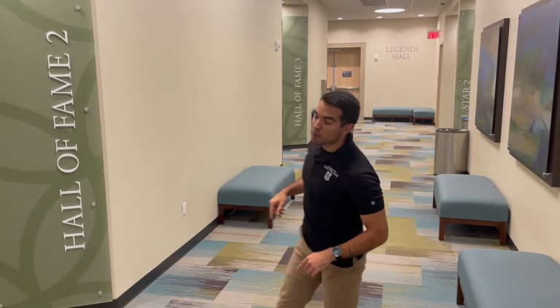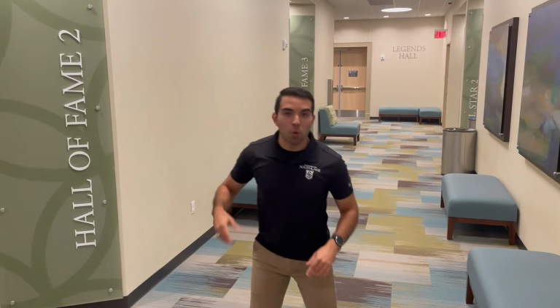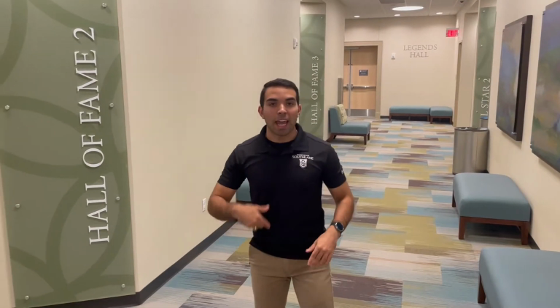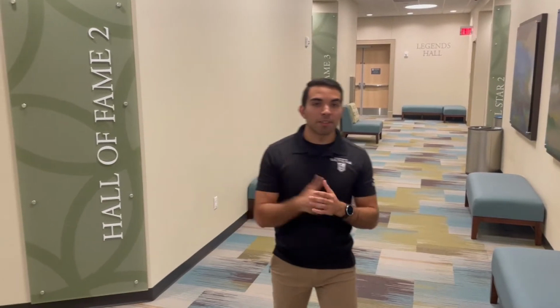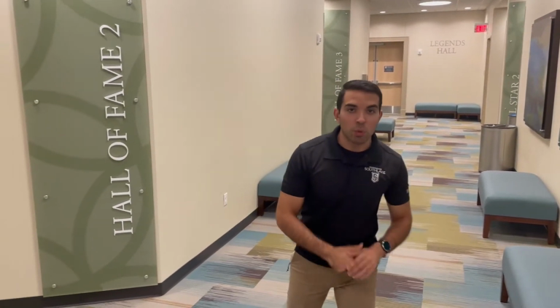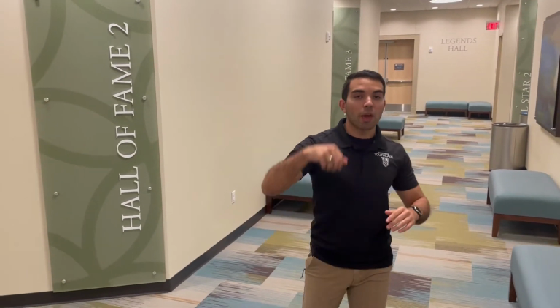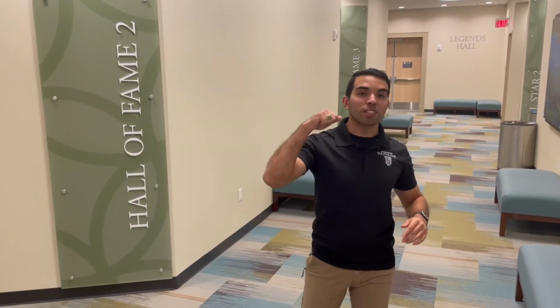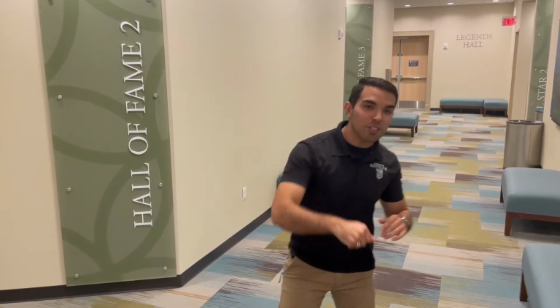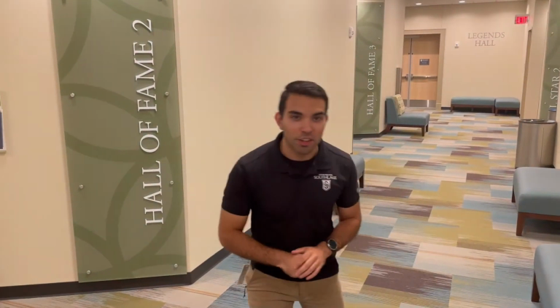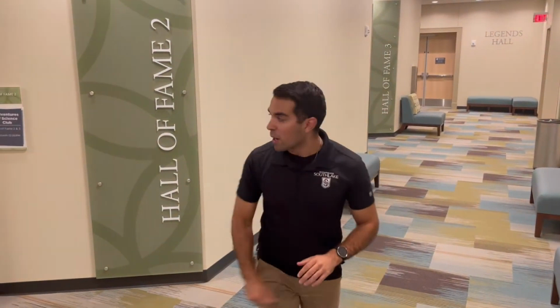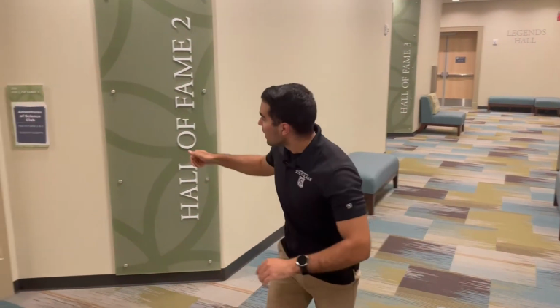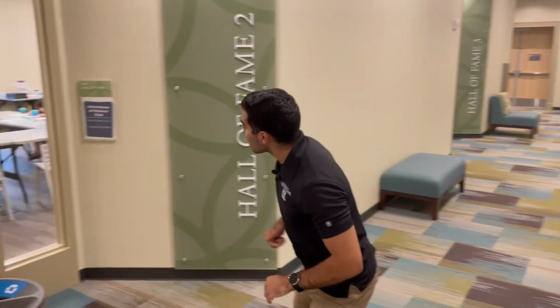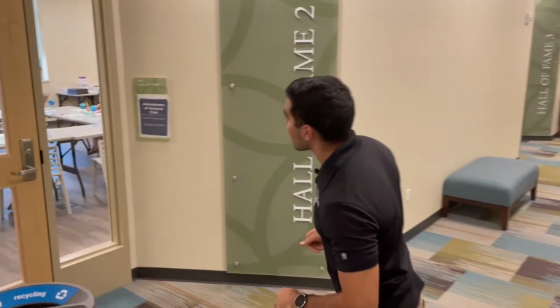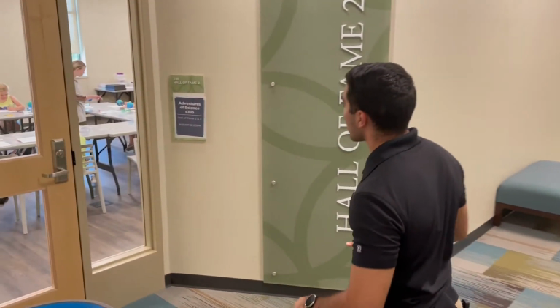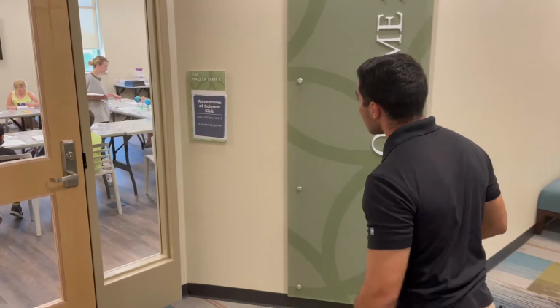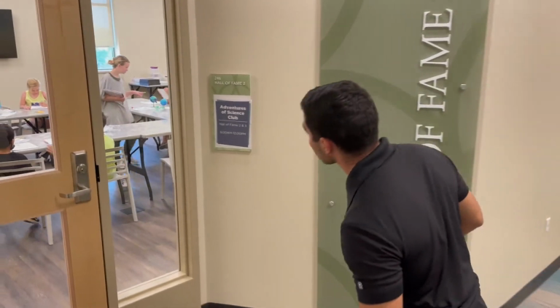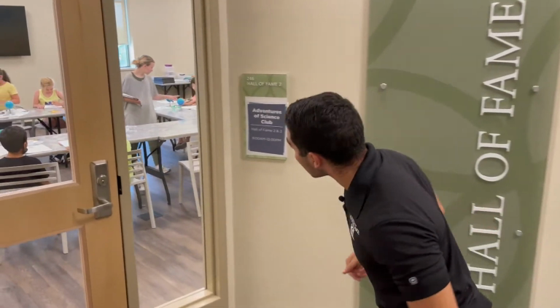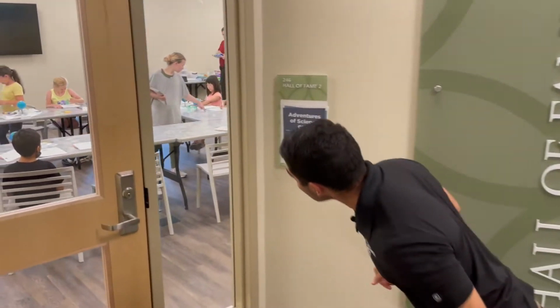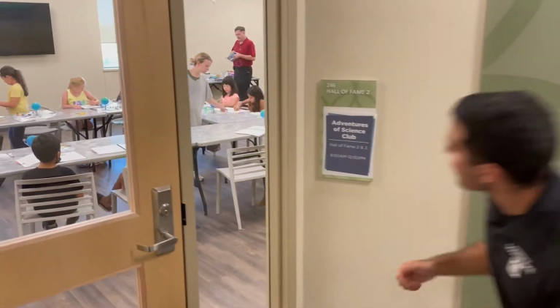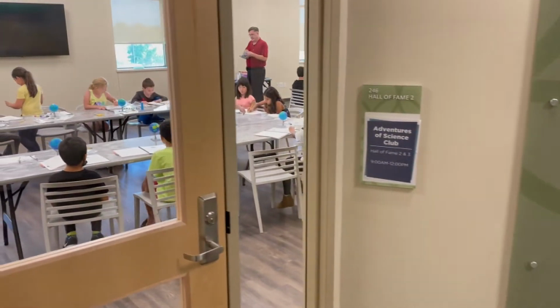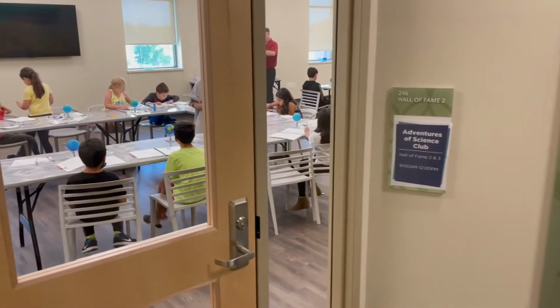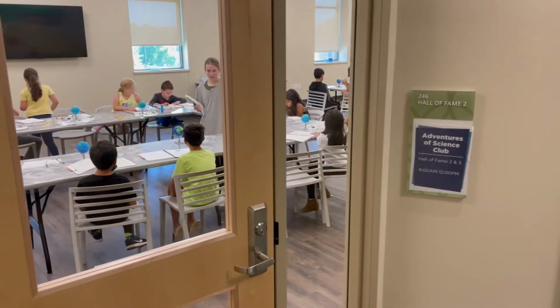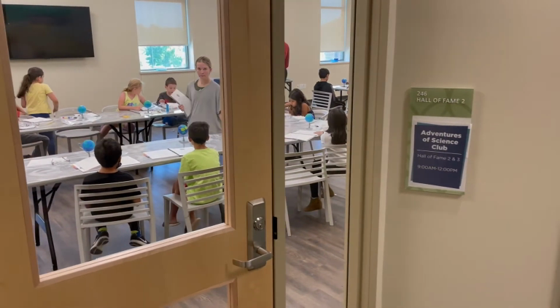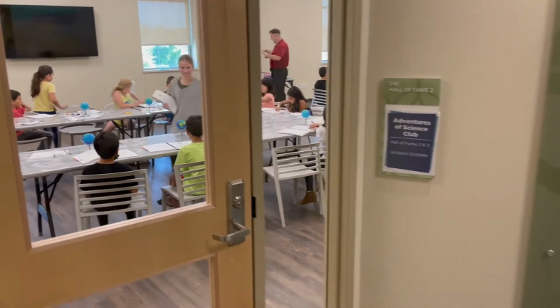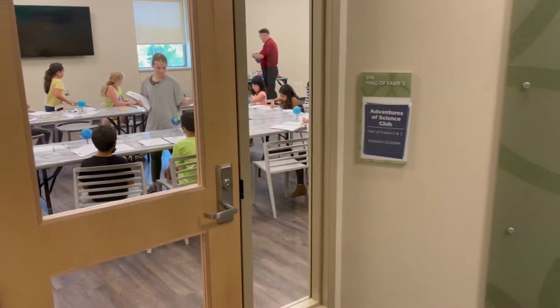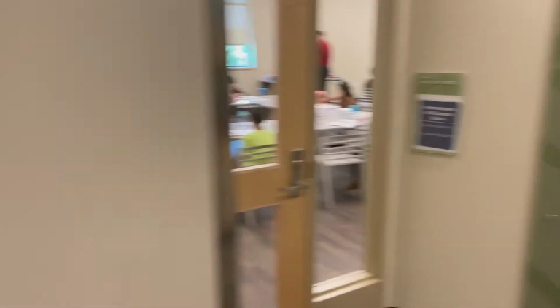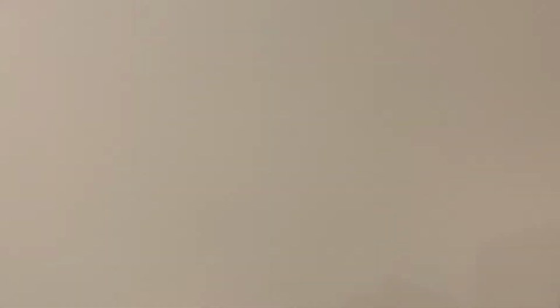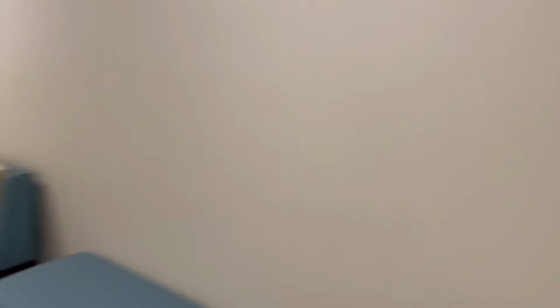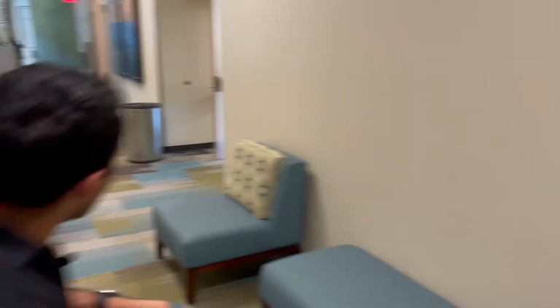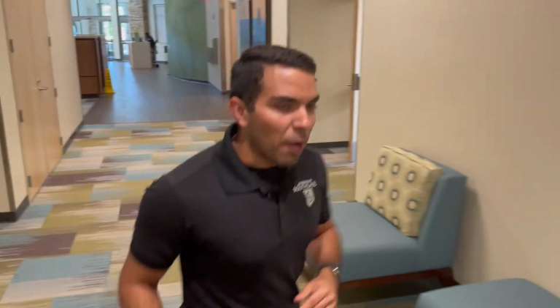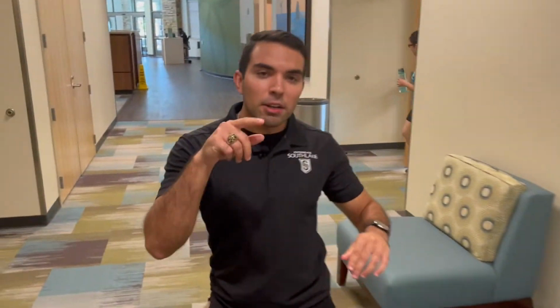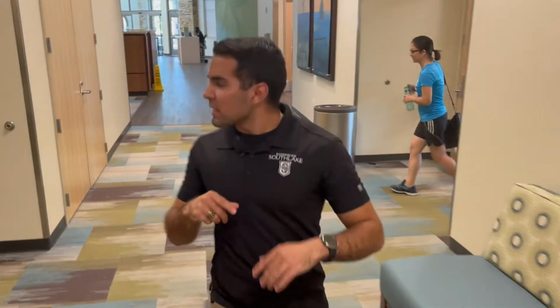But first, we've got Legends Hall down here, which is going to be our wedding and event venue. We also have our senior center — looks like there's a class going on, the Adventures of Science Club. Future scientists of America right there!